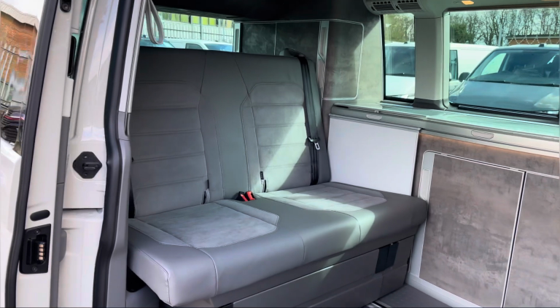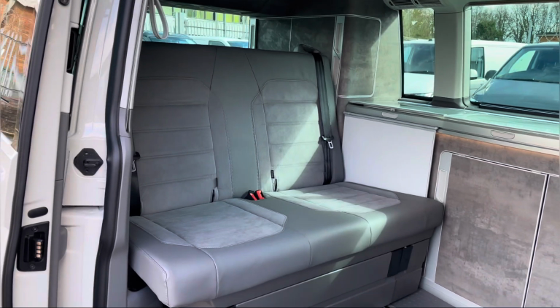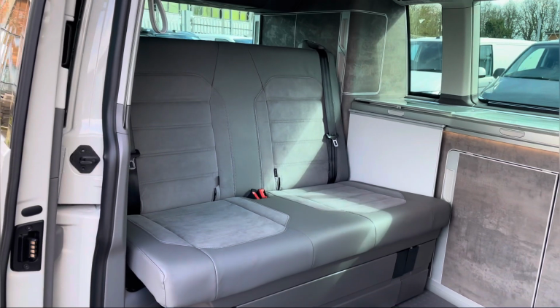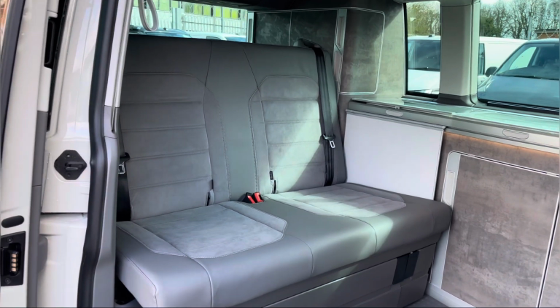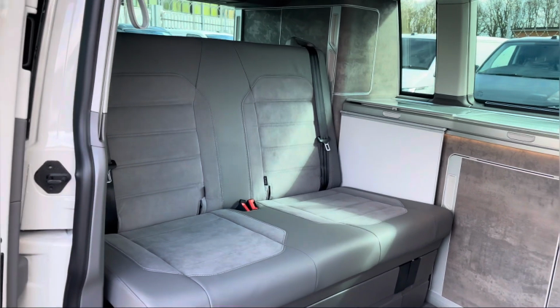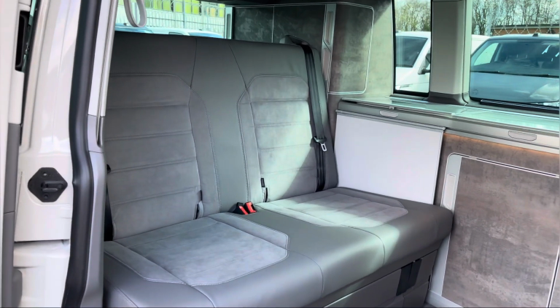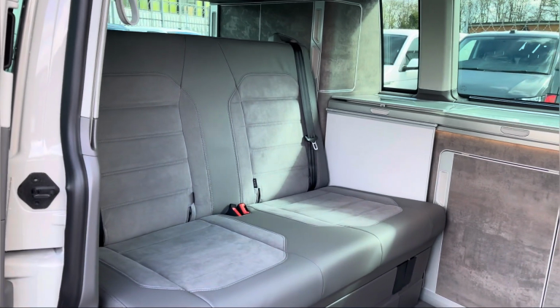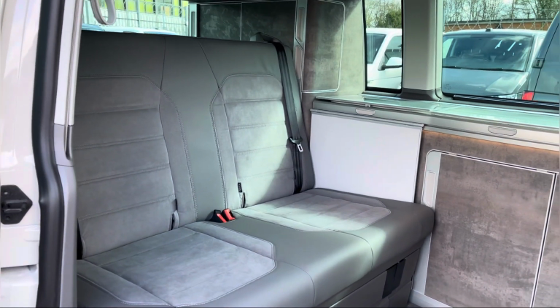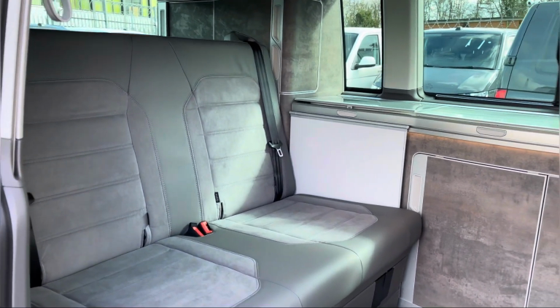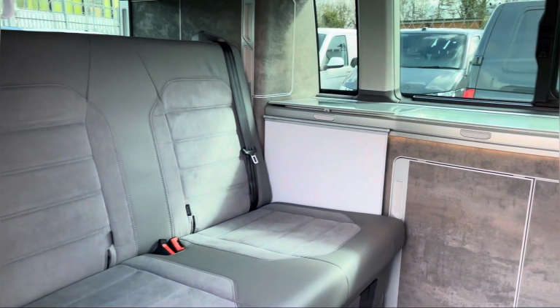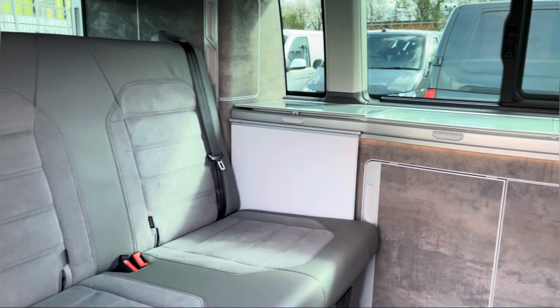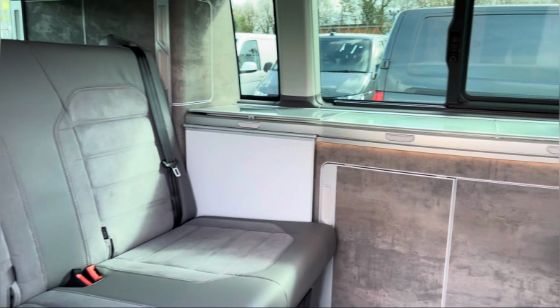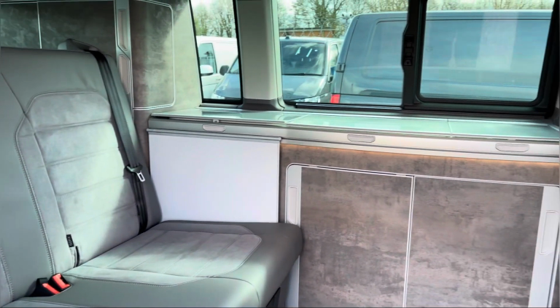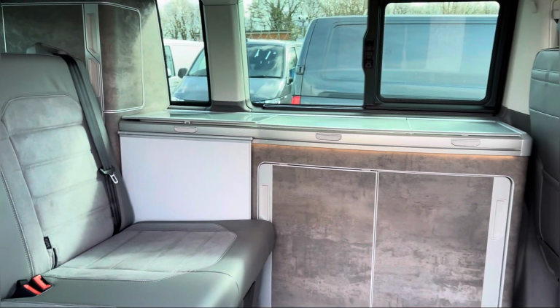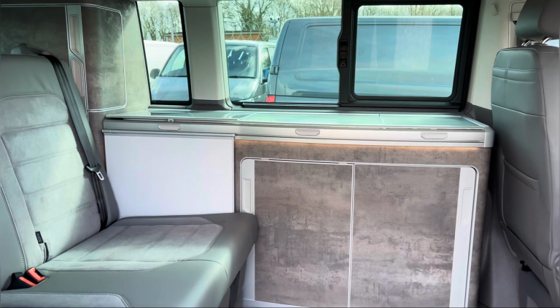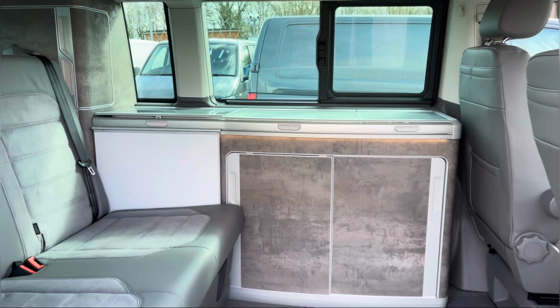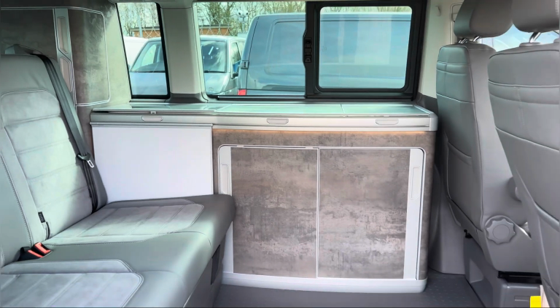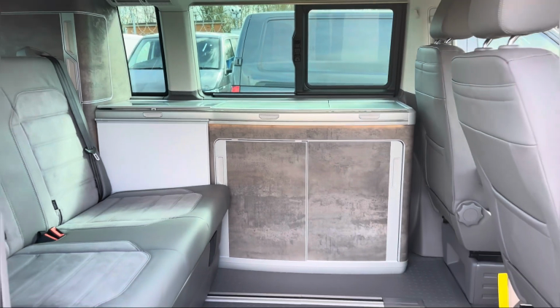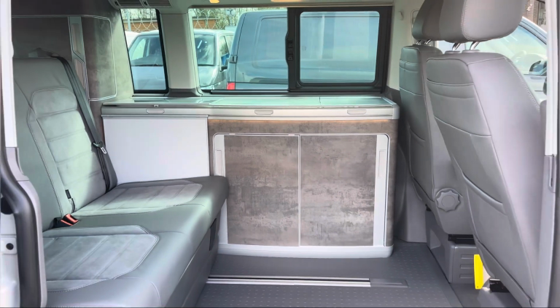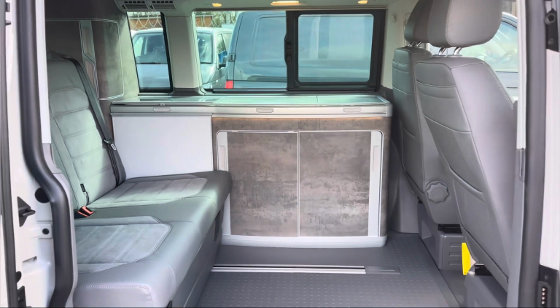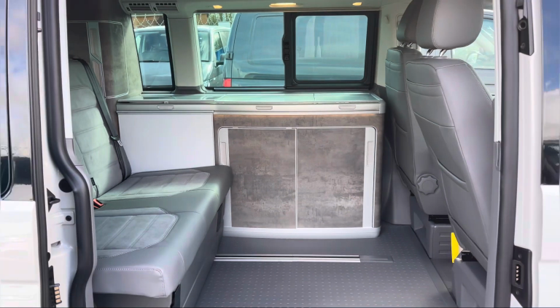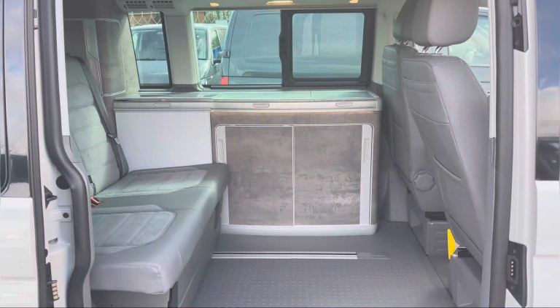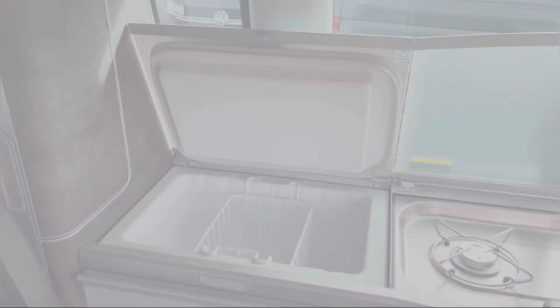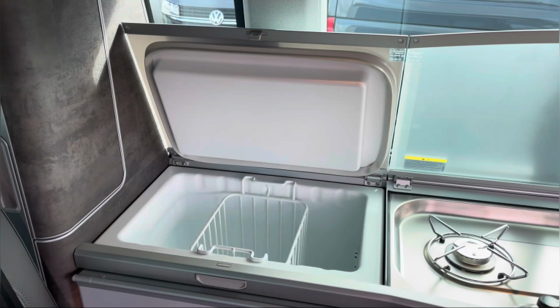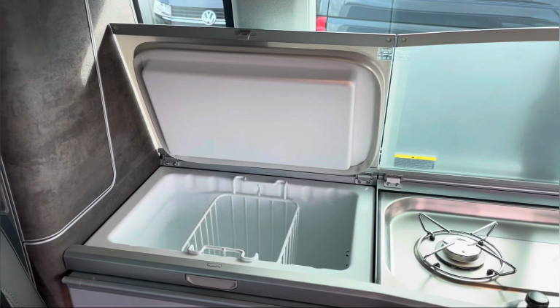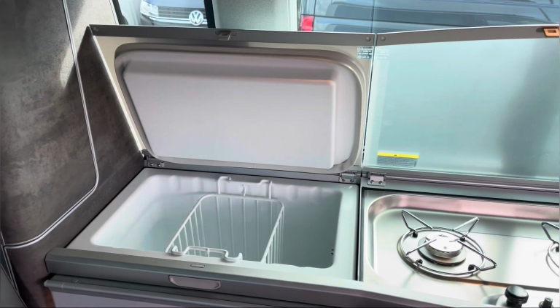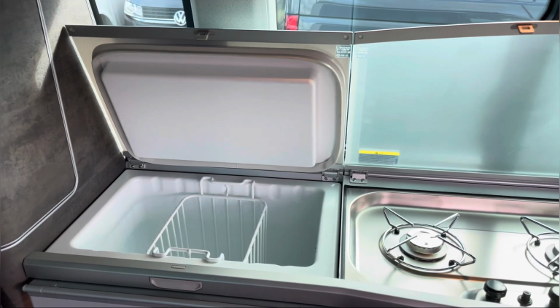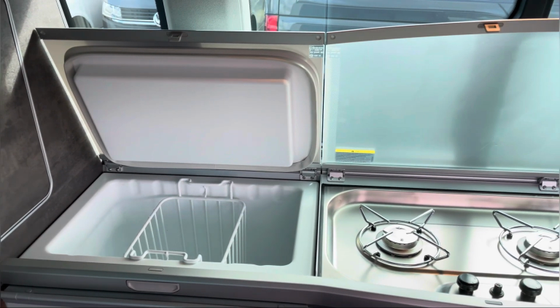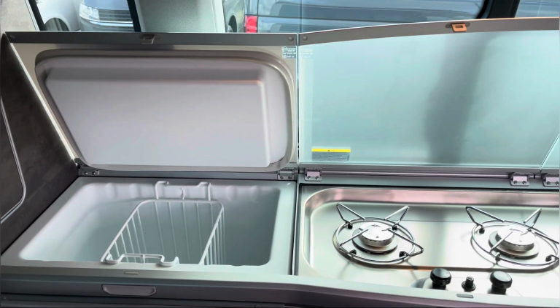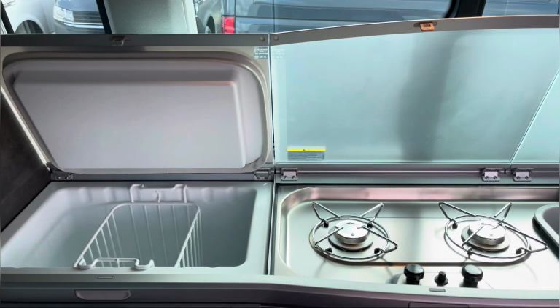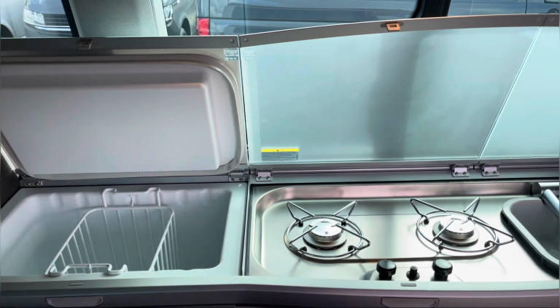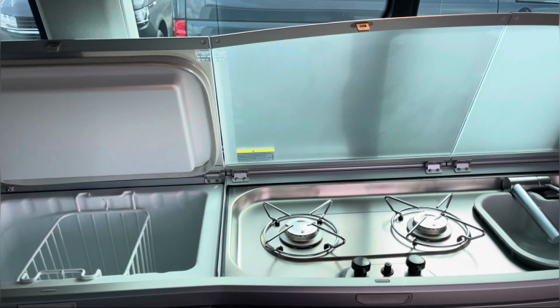As we enter the side of the vehicle we are presented with your rear two seater bench which is extremely spacious for manoeuvring in and out. It also houses your kitchen area where you have your fridge, cooking hob and sink.